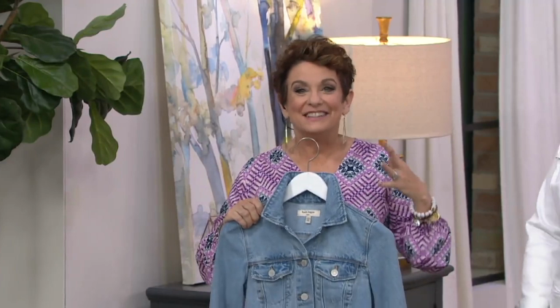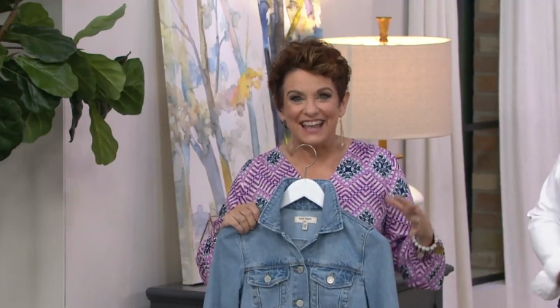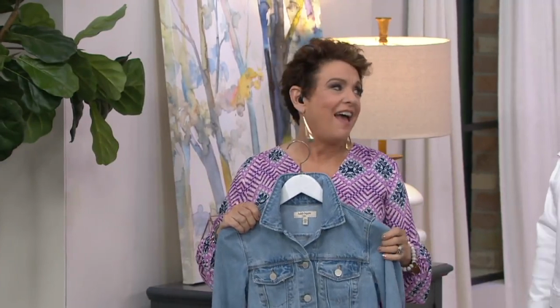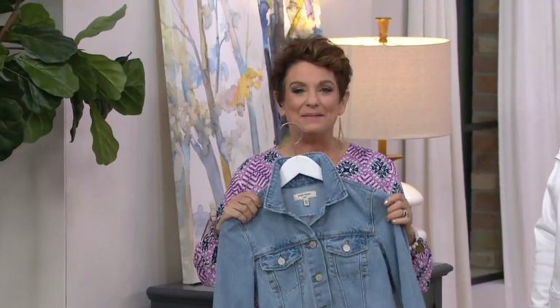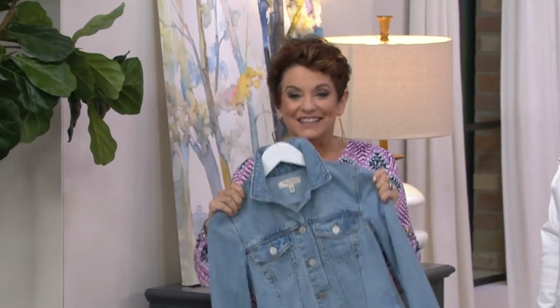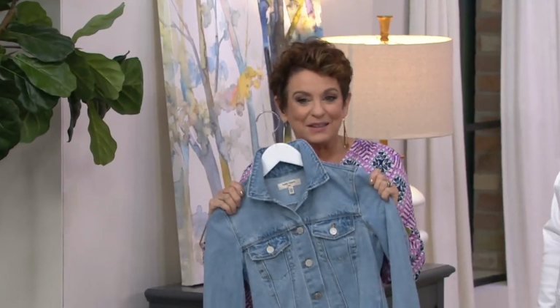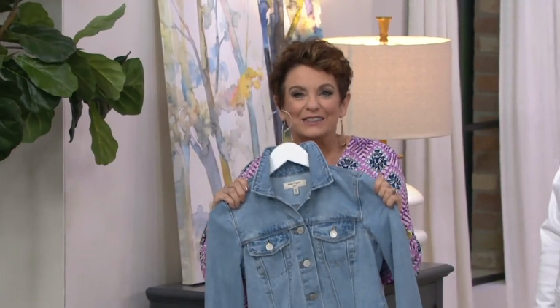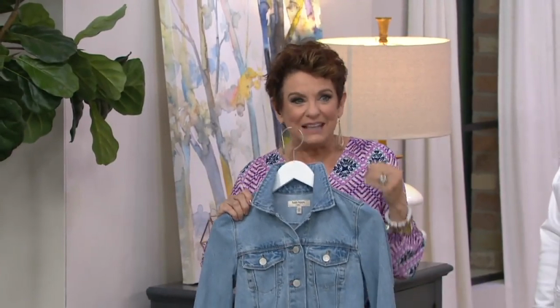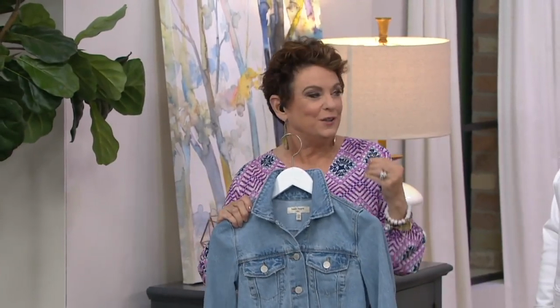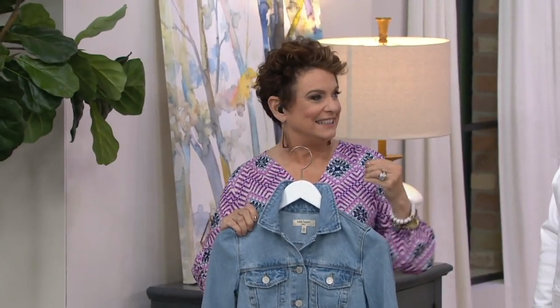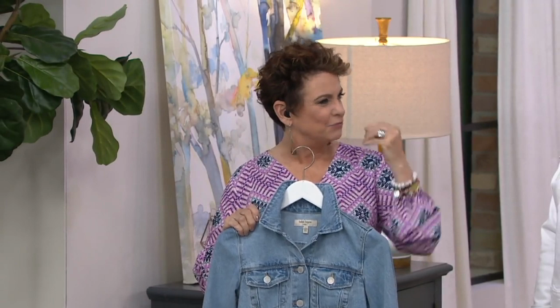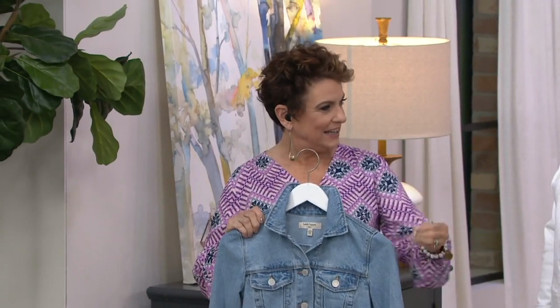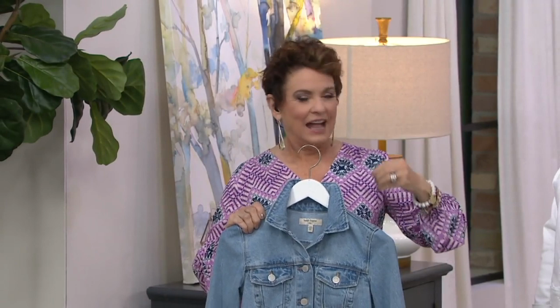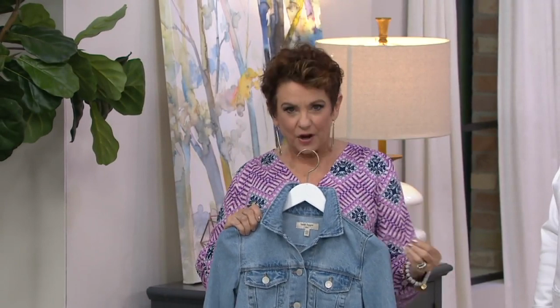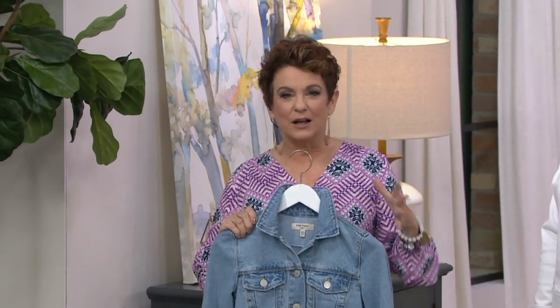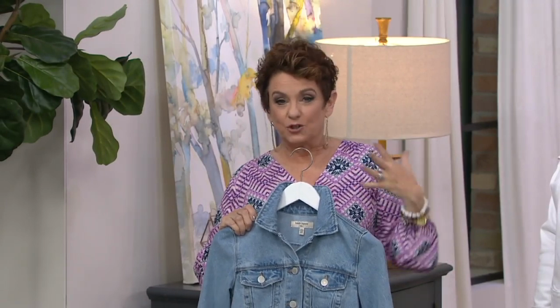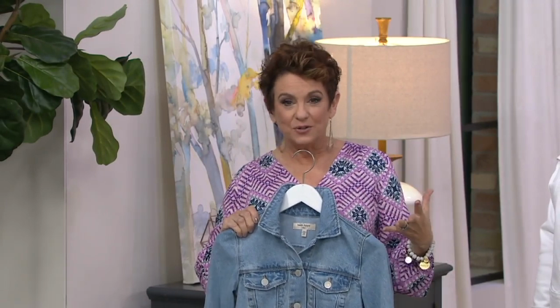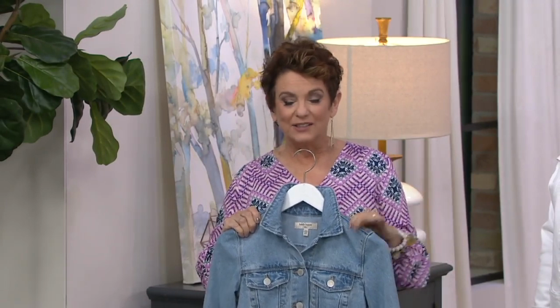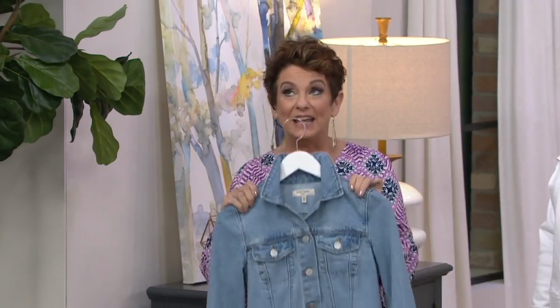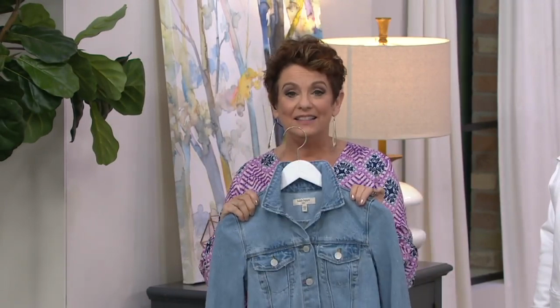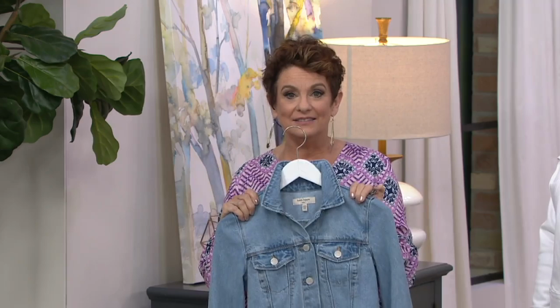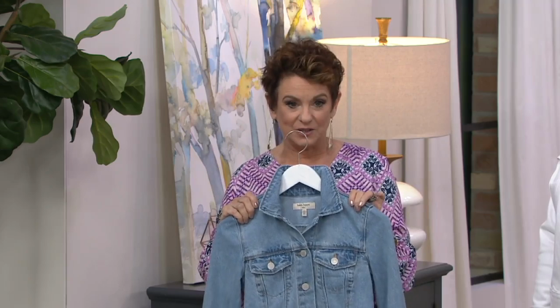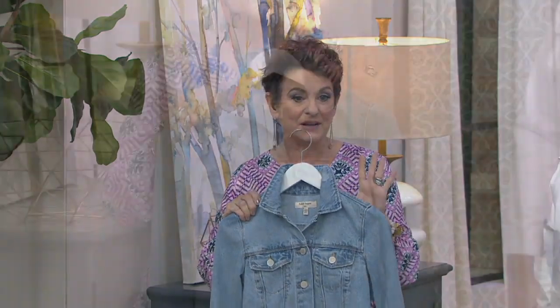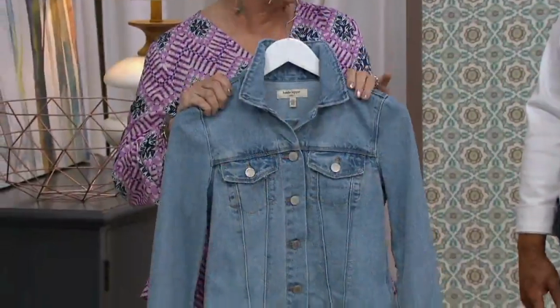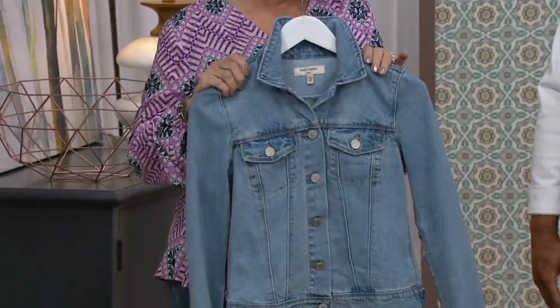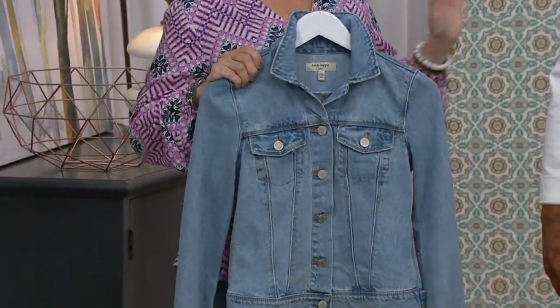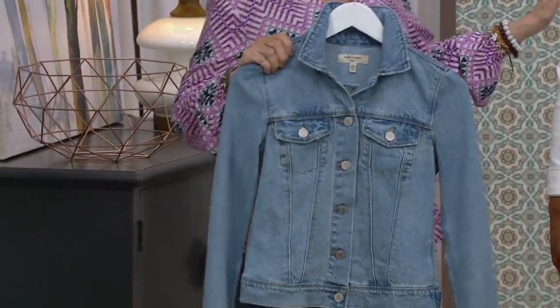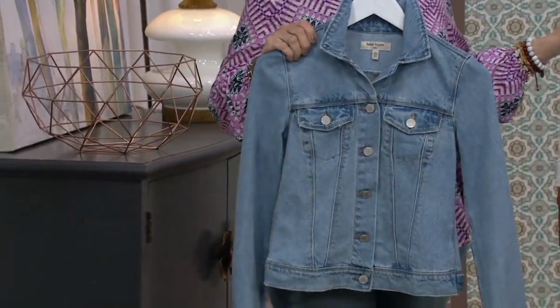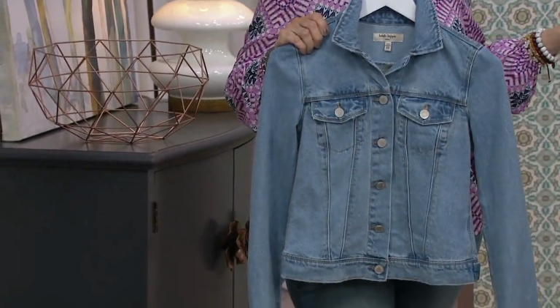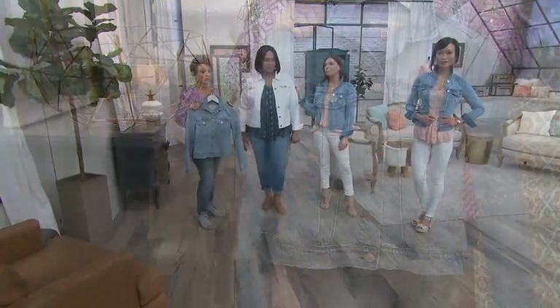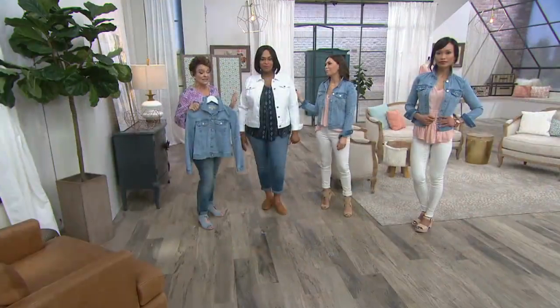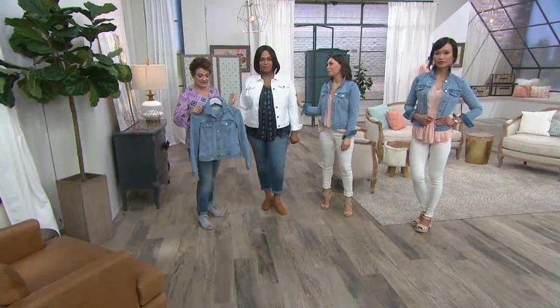This is something that just makes you feel instantly right and on trend without trying too hard. In the light wash, we have about 1,100 left. In the white, though, we're only down to 600.